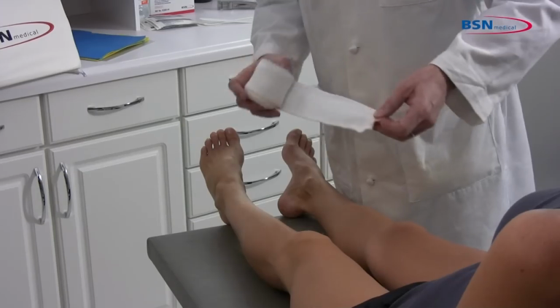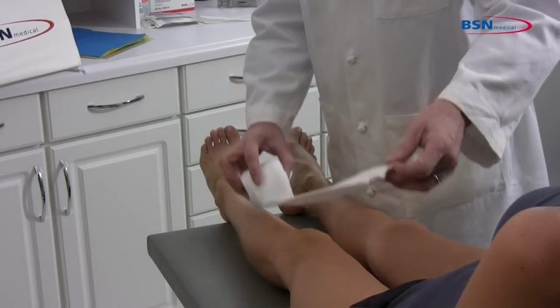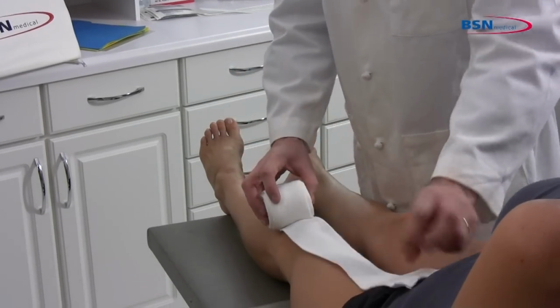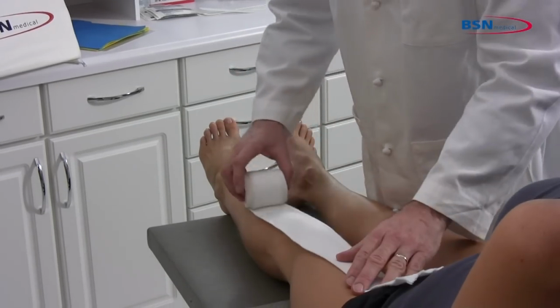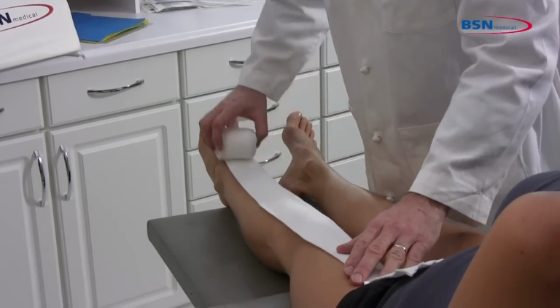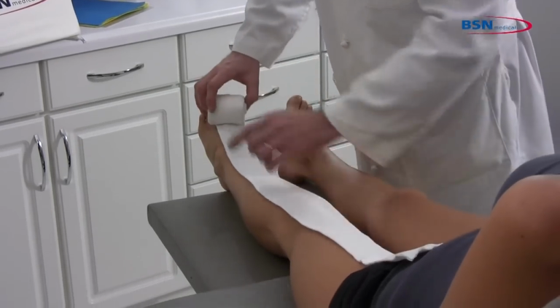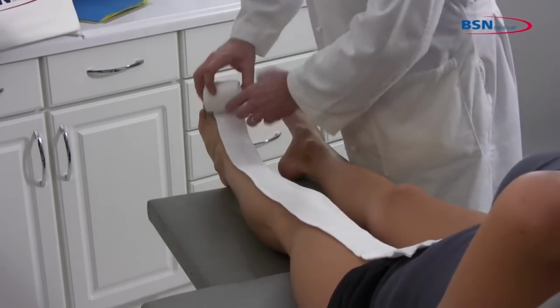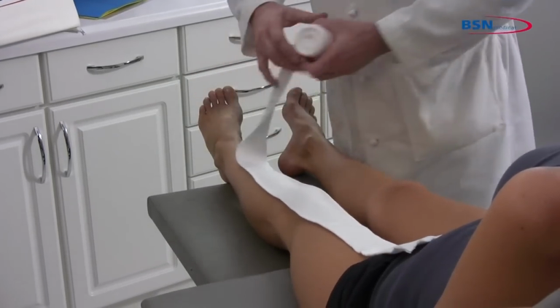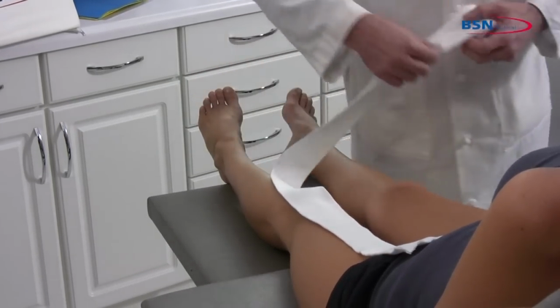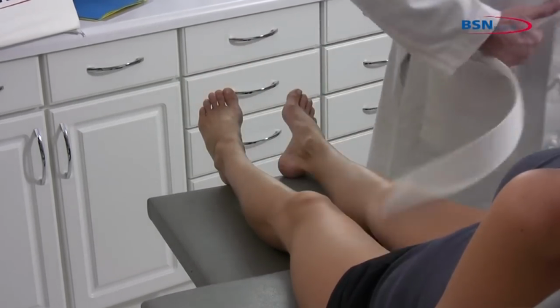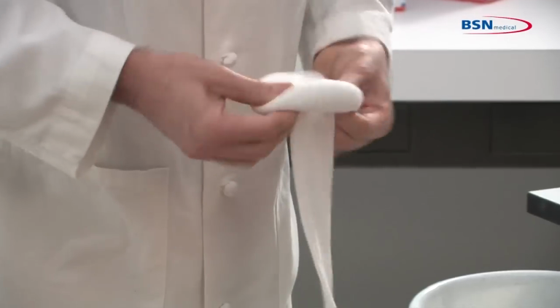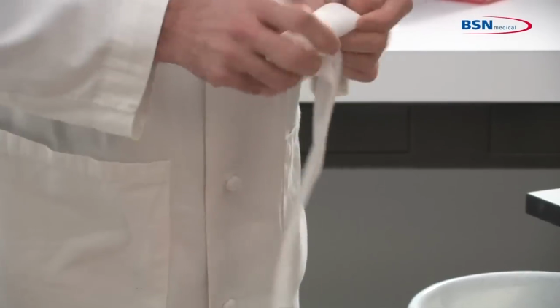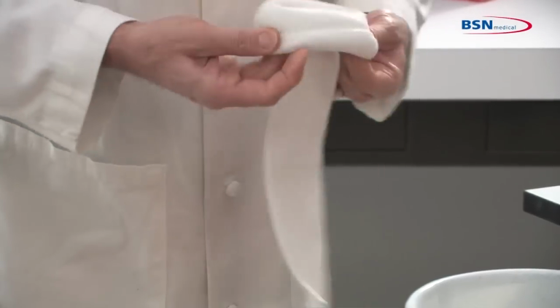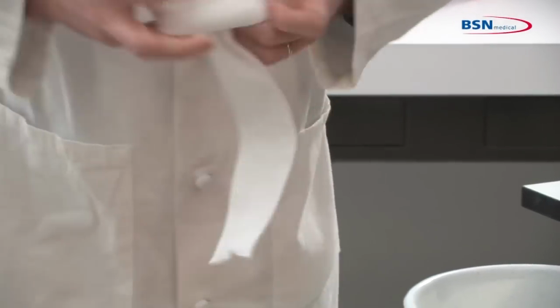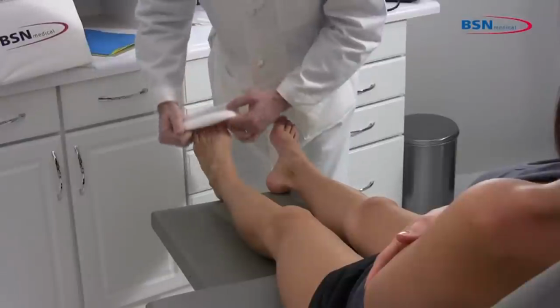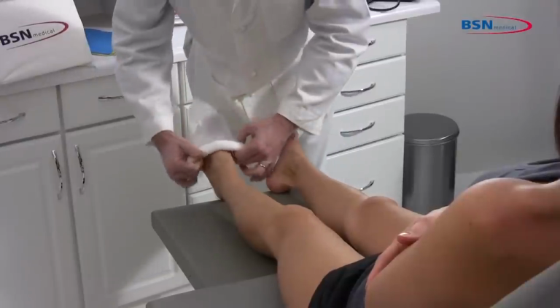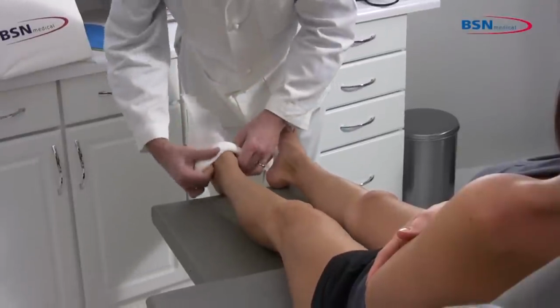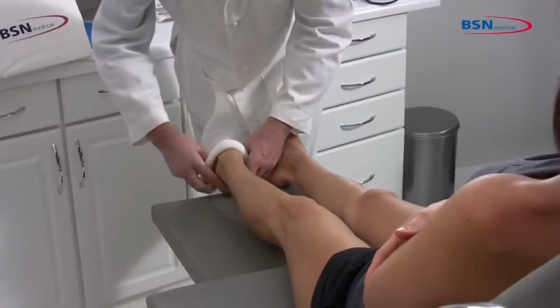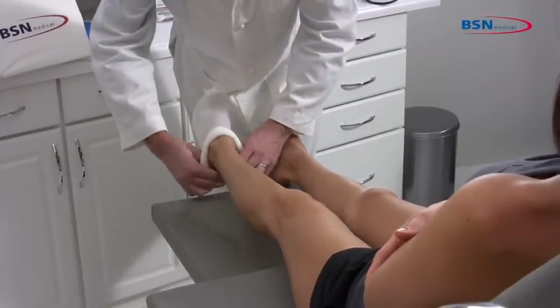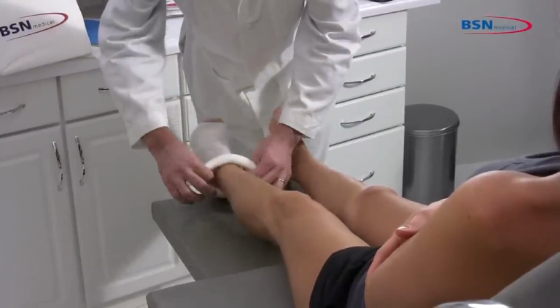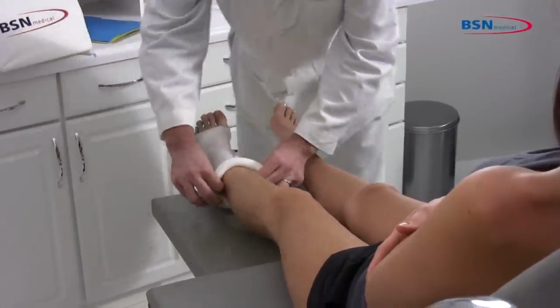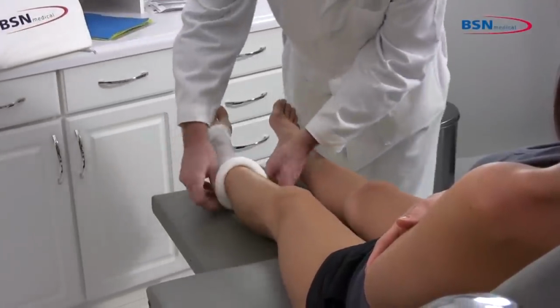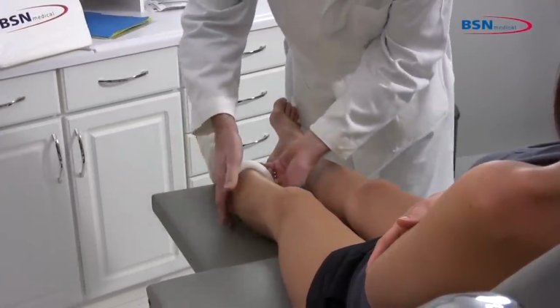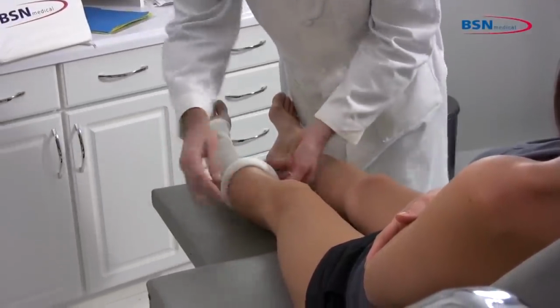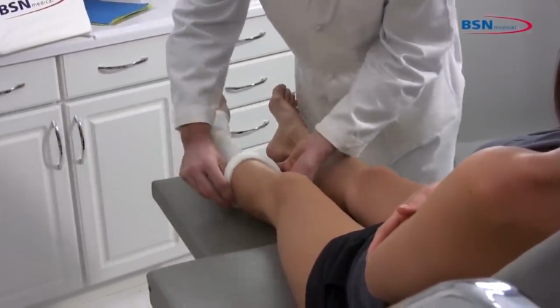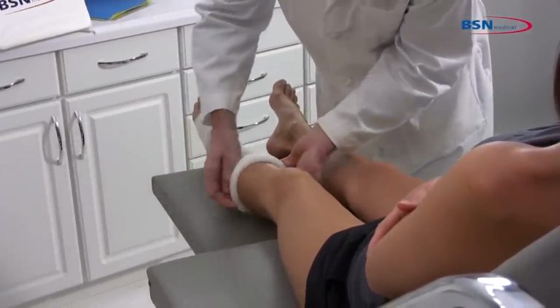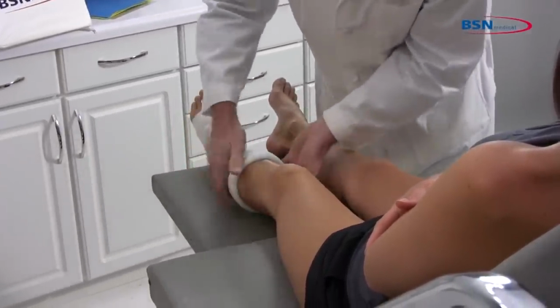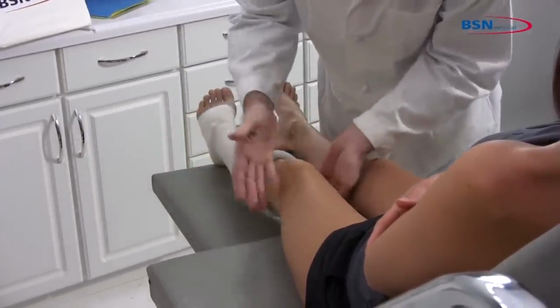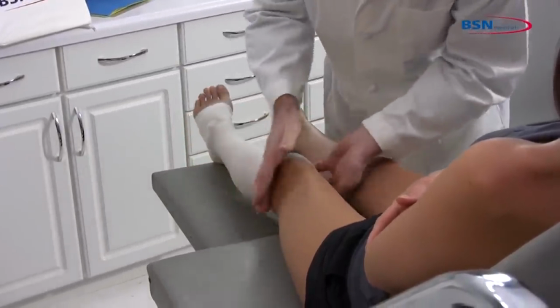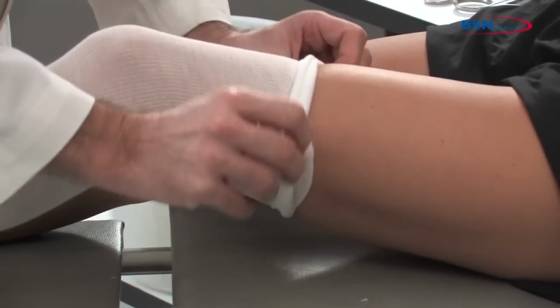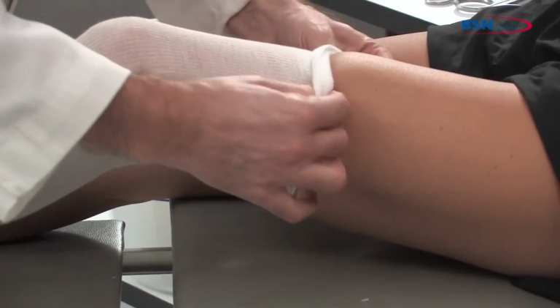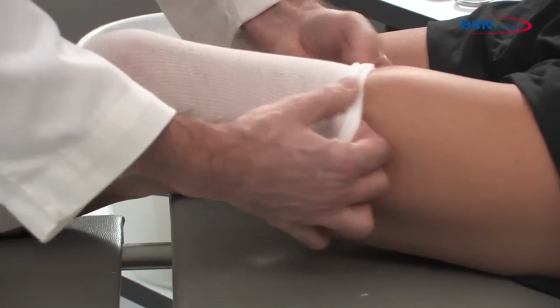Select a stockinette that will not be restrictive at the widest part of the limb. Roll up the stockinette before applying to the limb to lessen the pressure while applying. Roll on and remove all wrinkles and creases.